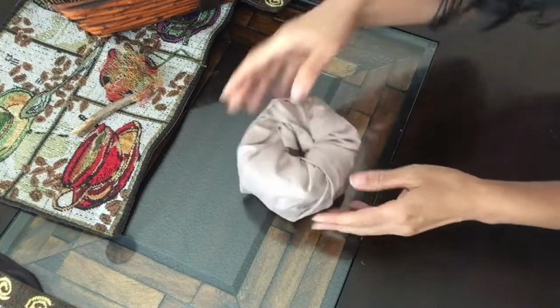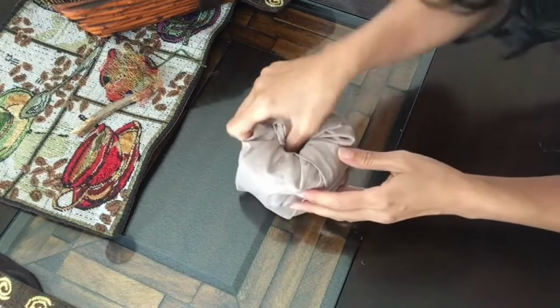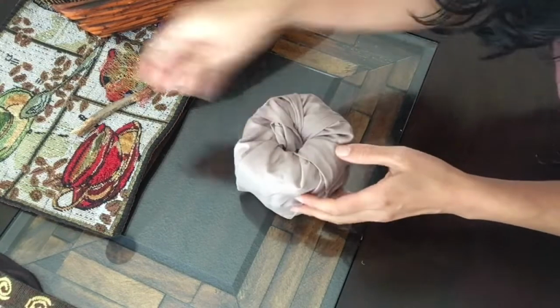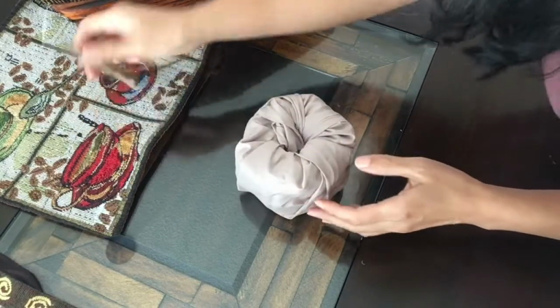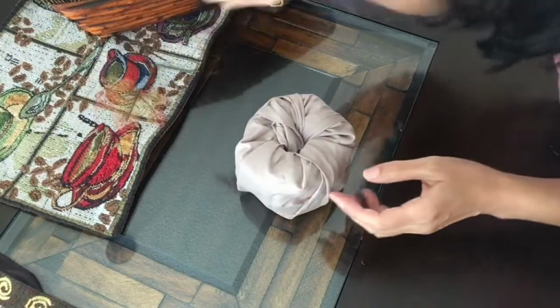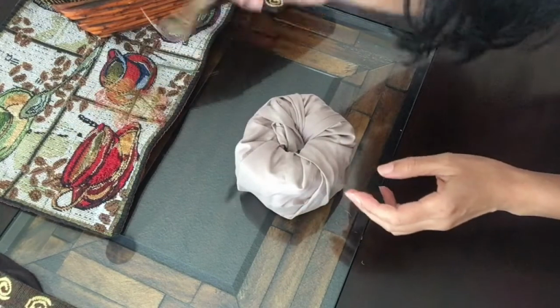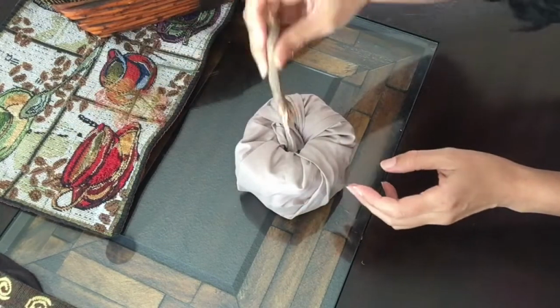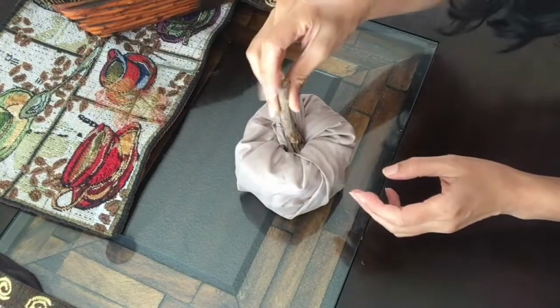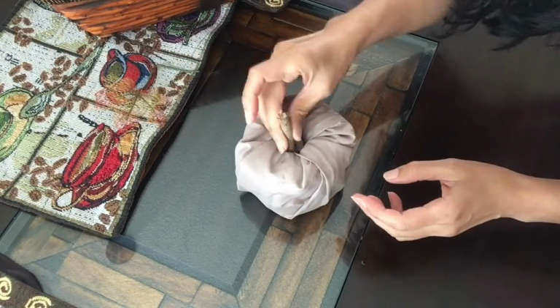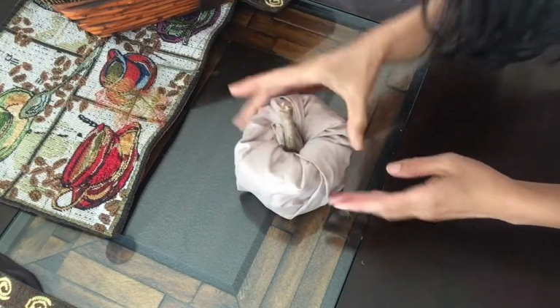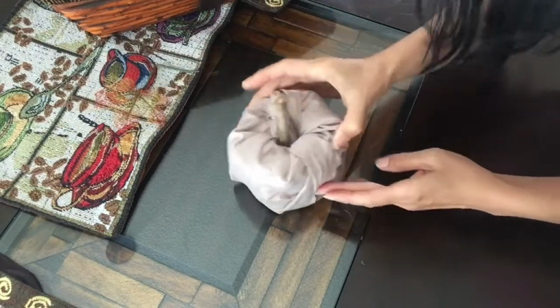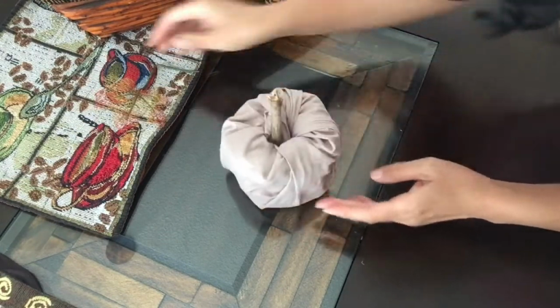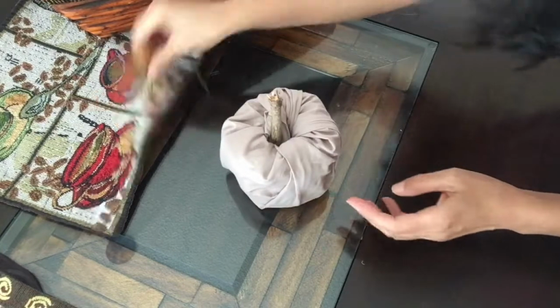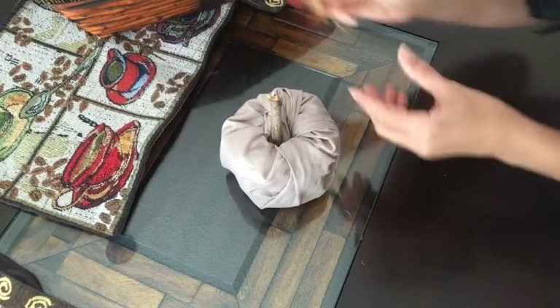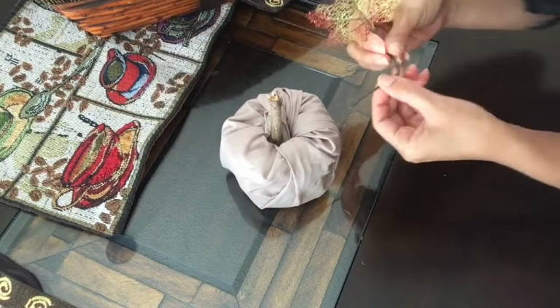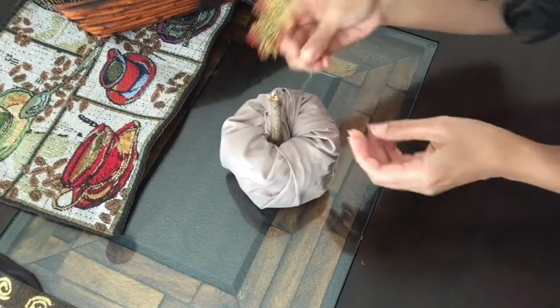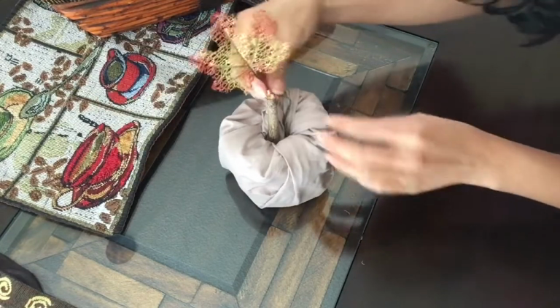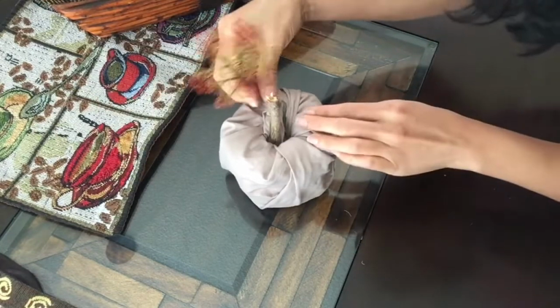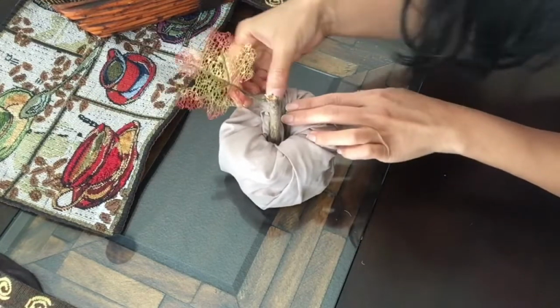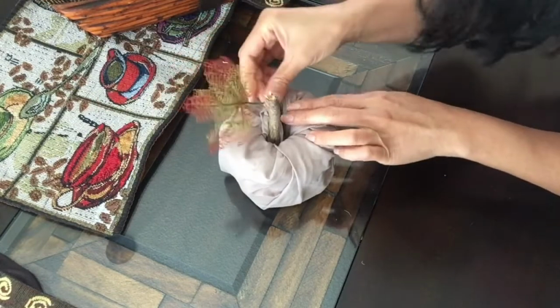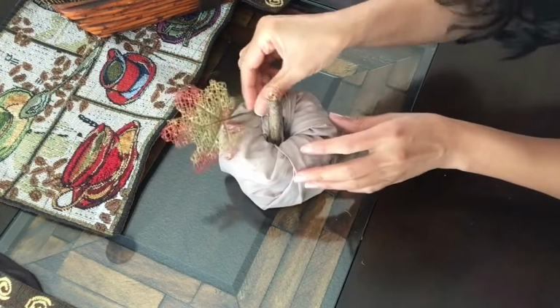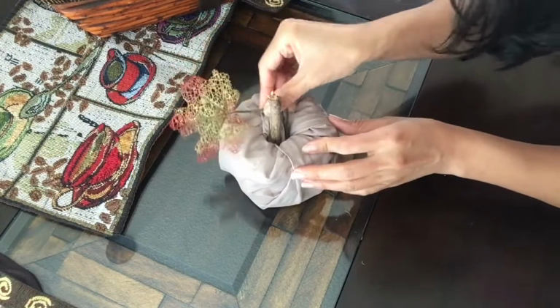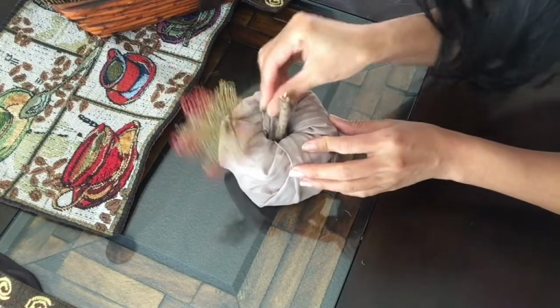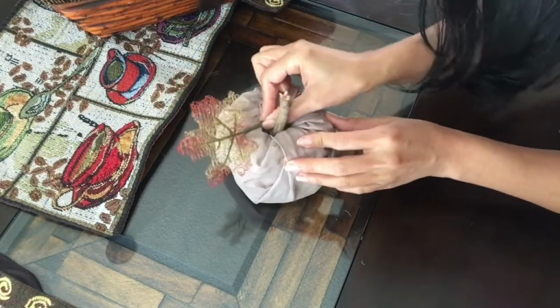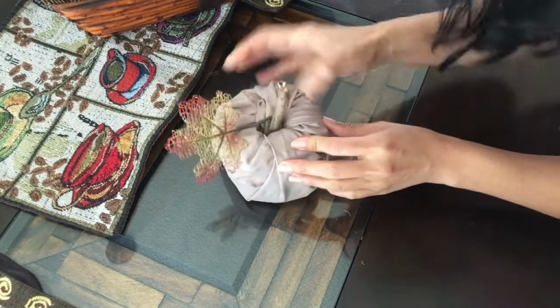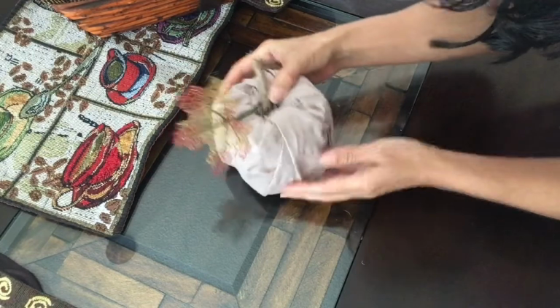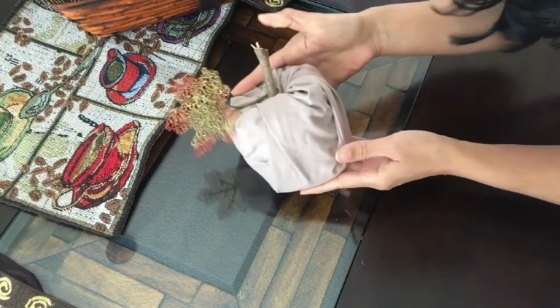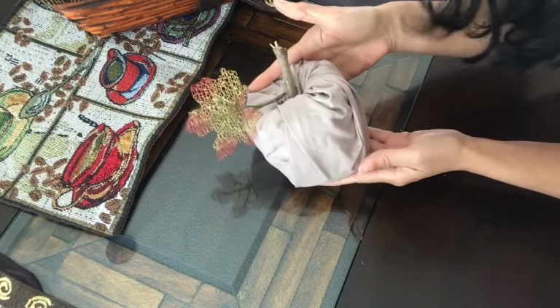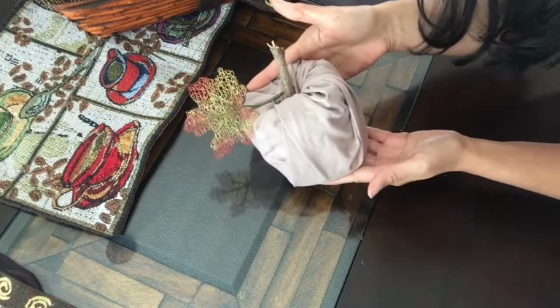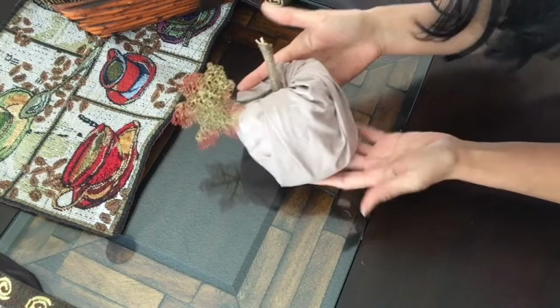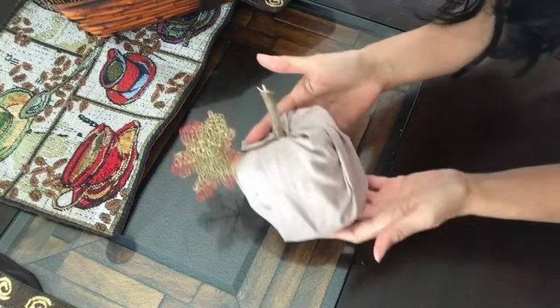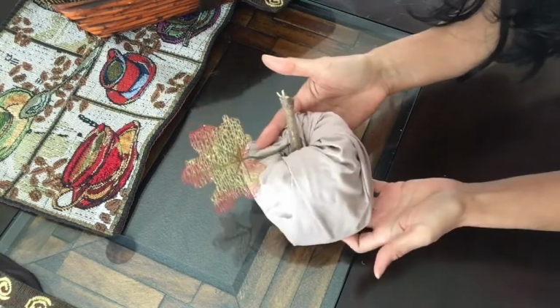Just grab a stick from your yard and stick that in the middle. I've got a plastic leaf here that I picked up at the Dollar Tree store. Just like that — see how simple that is?